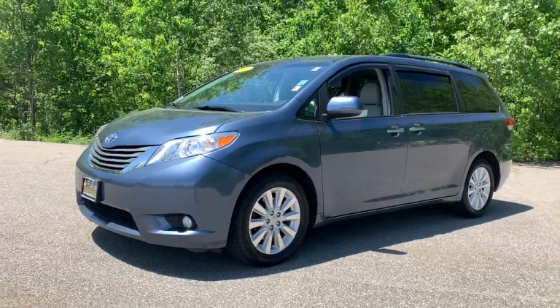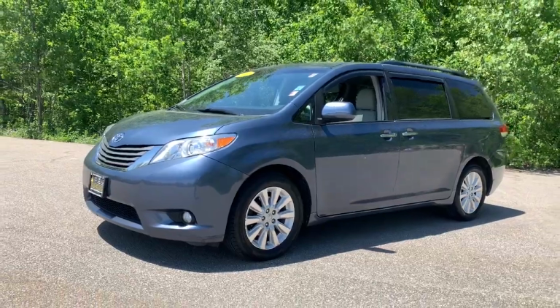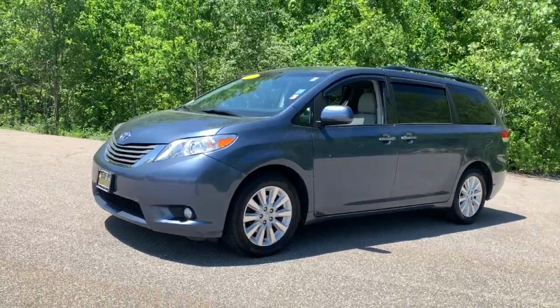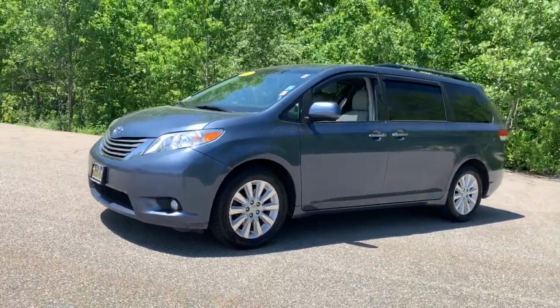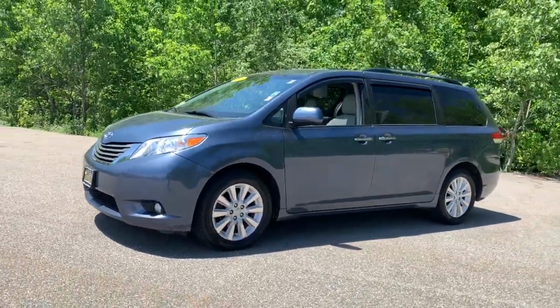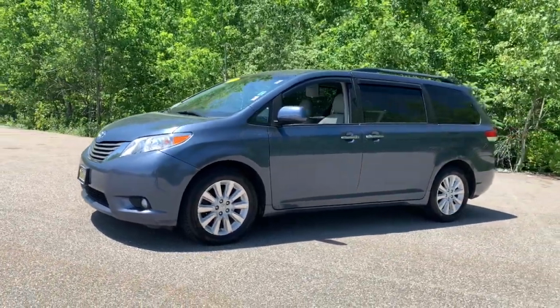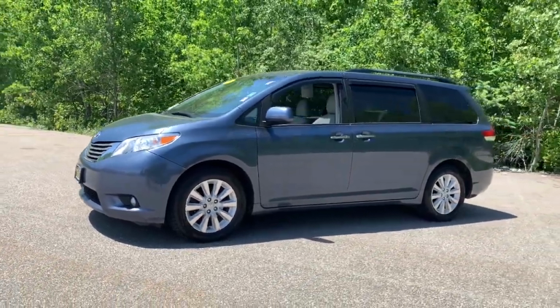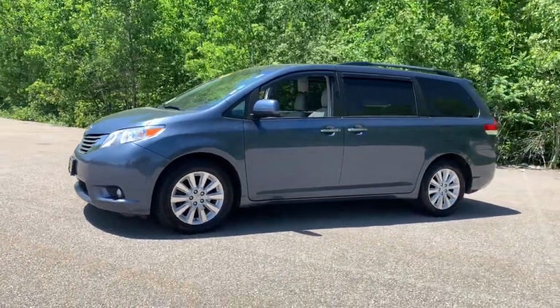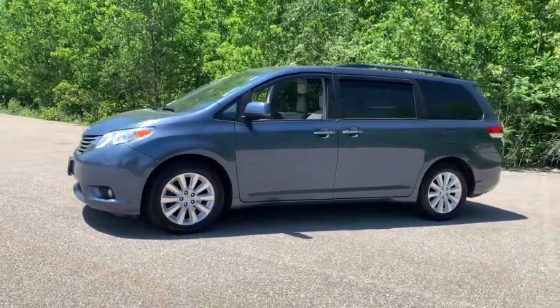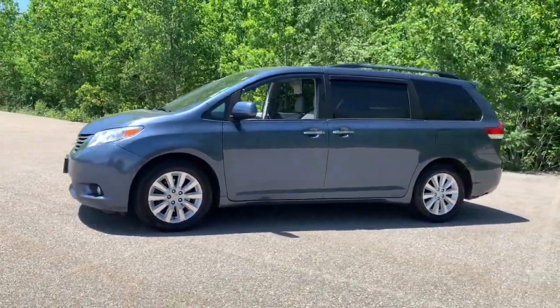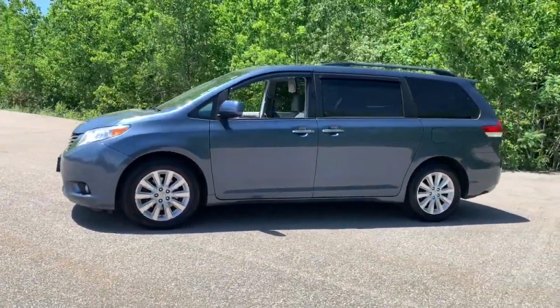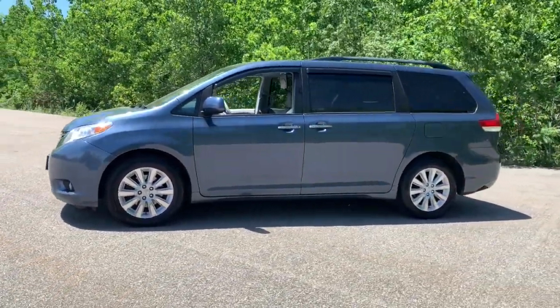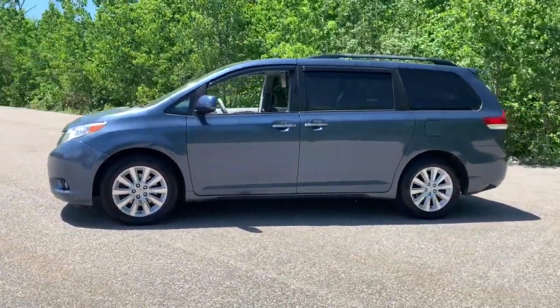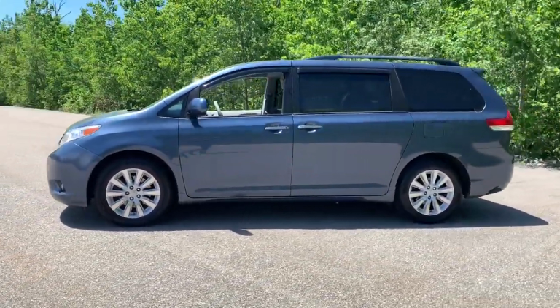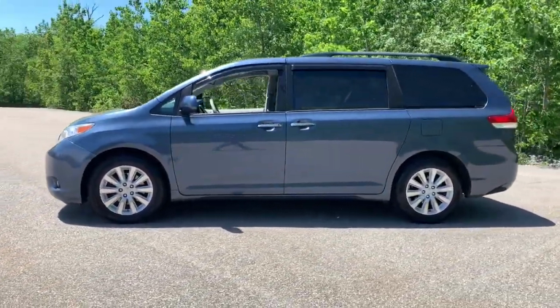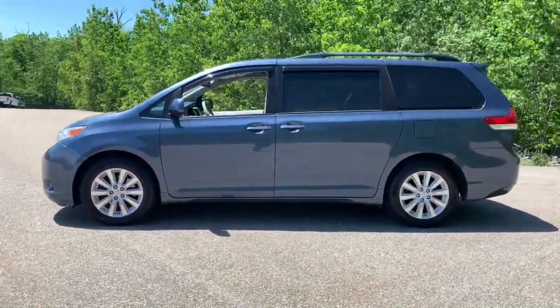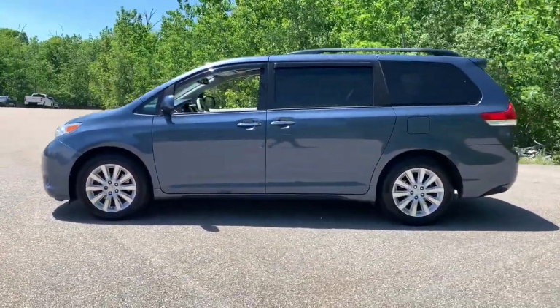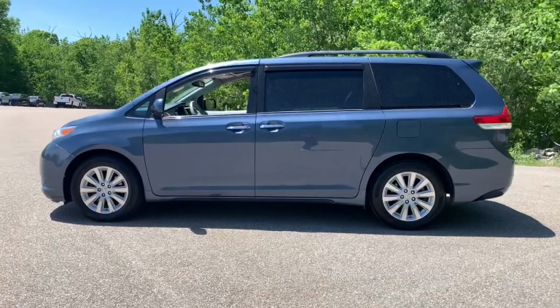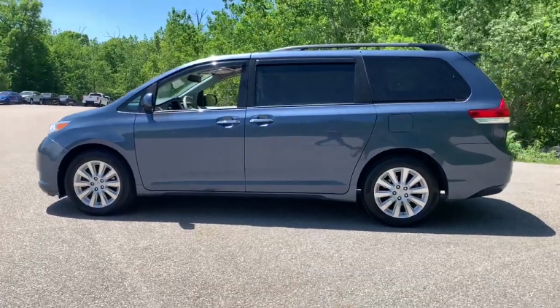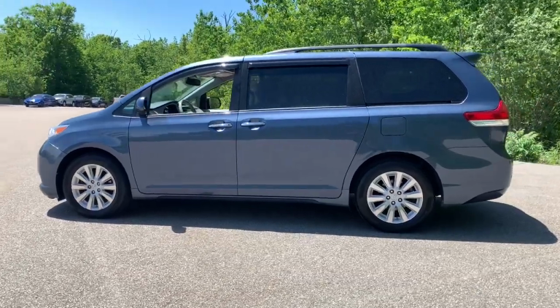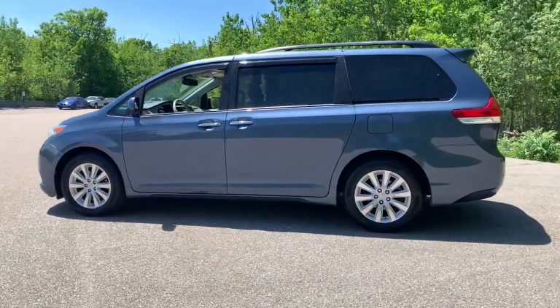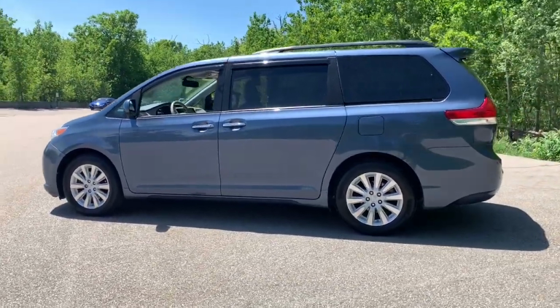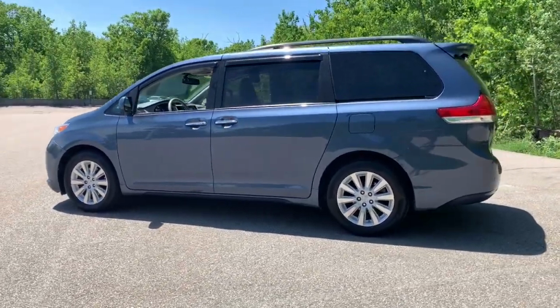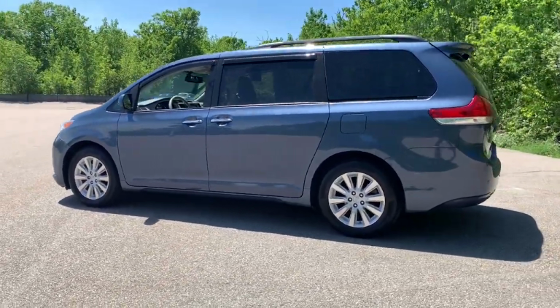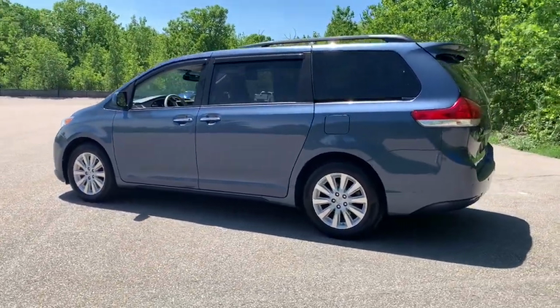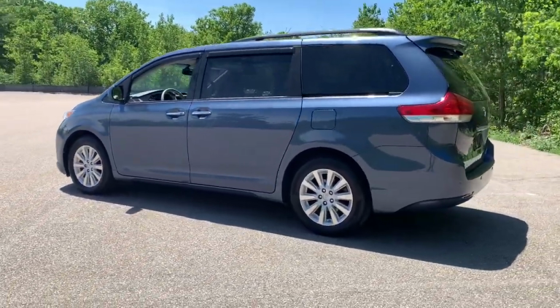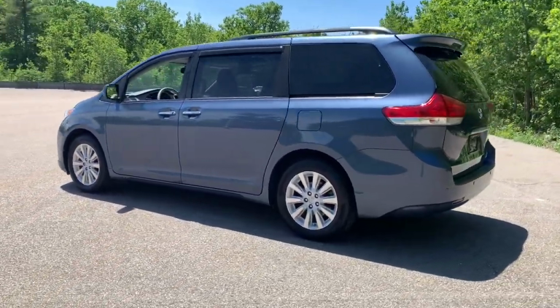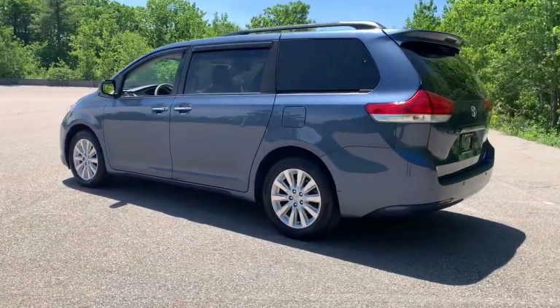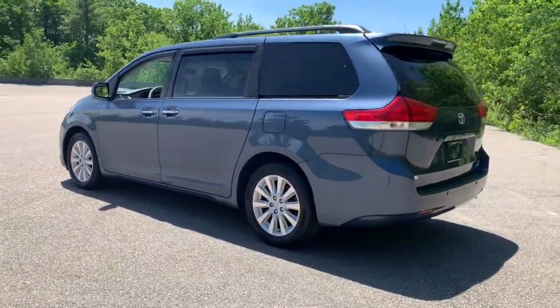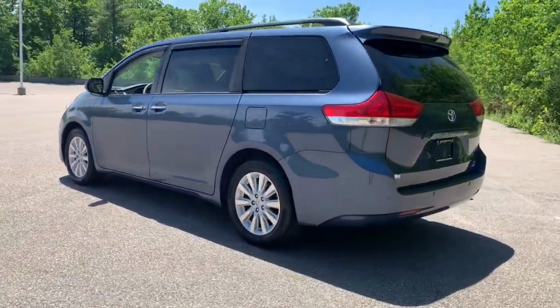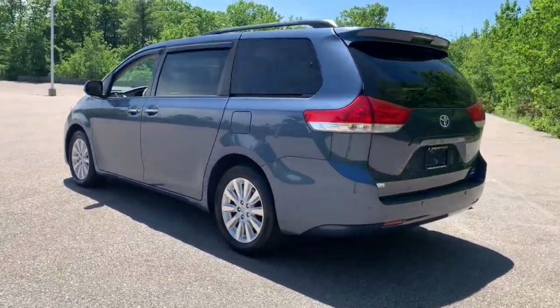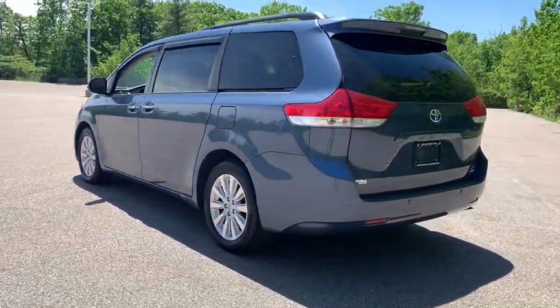Introducing the 2014 Toyota Sienna. This vehicle still has fewer than 150,000 miles on the clock, so it won't last long.